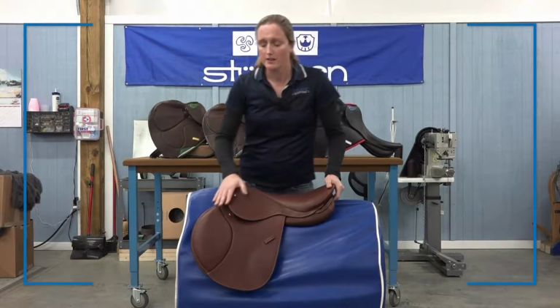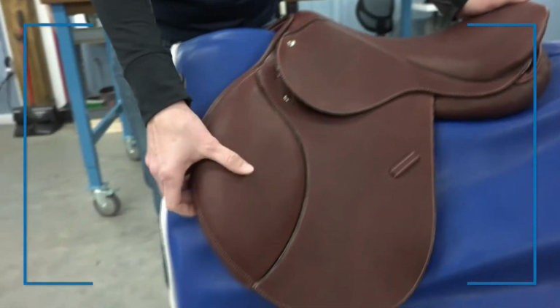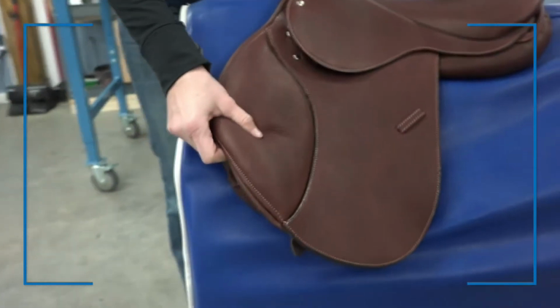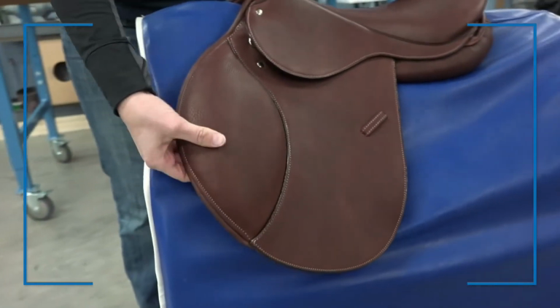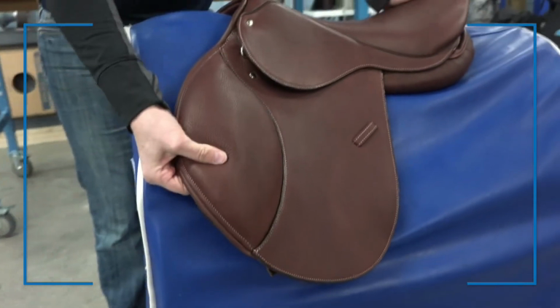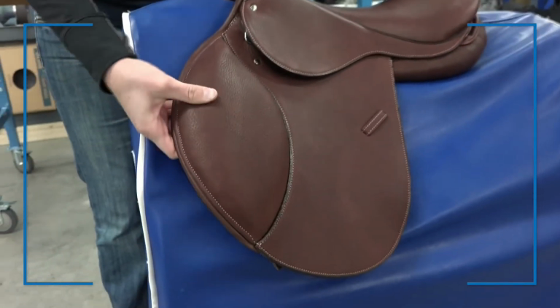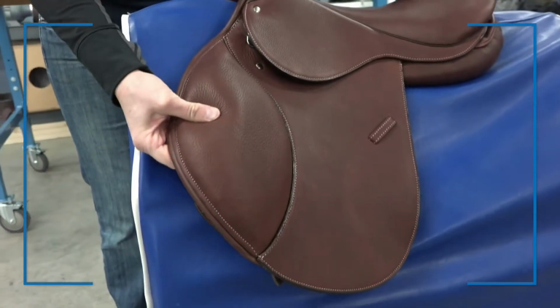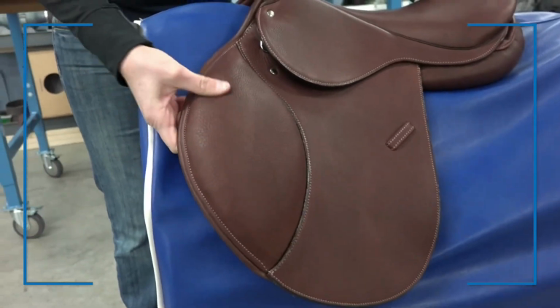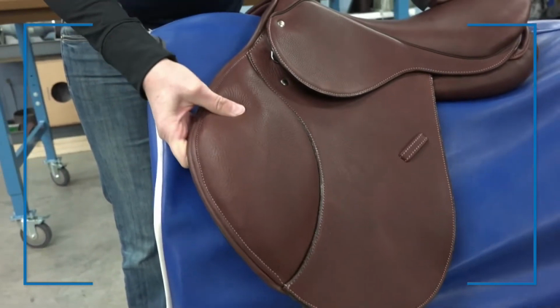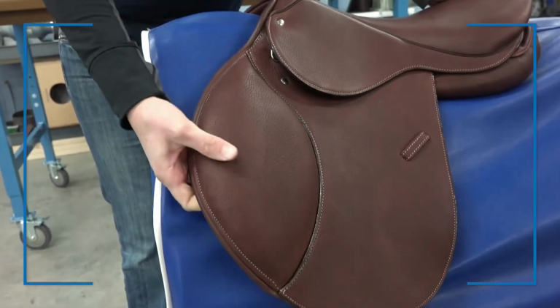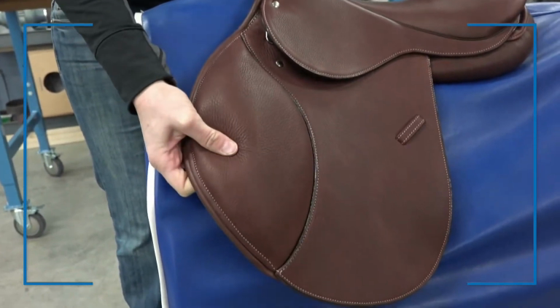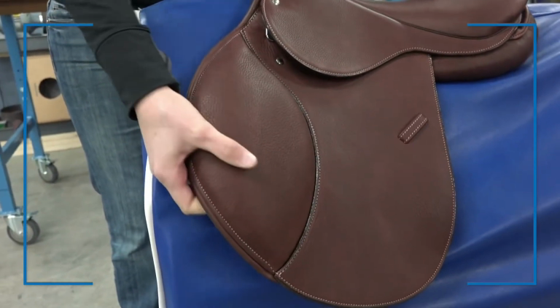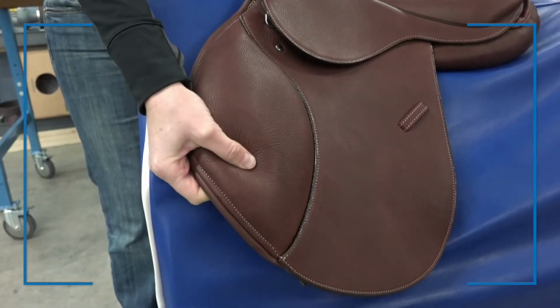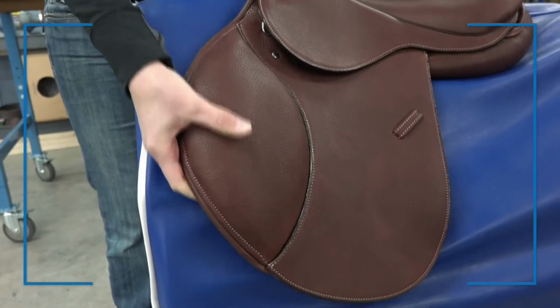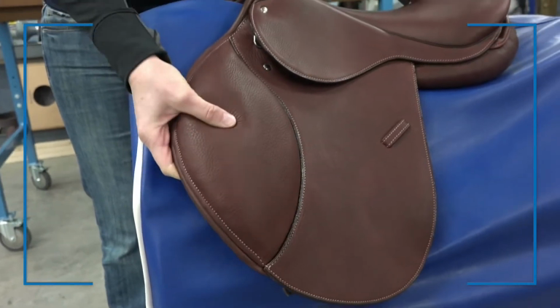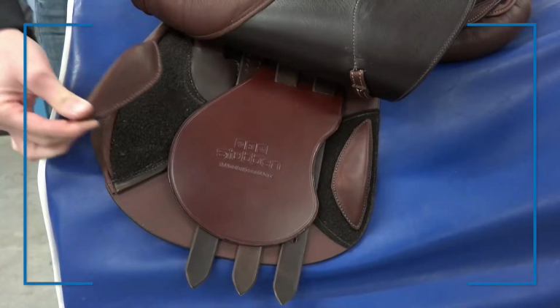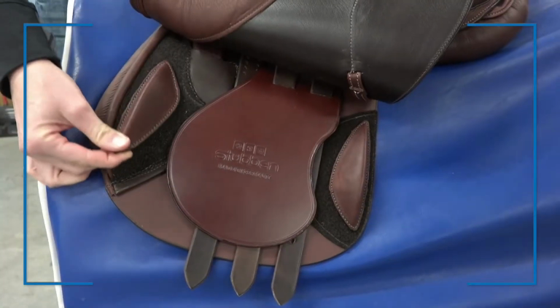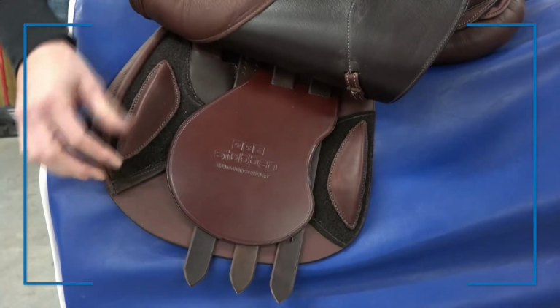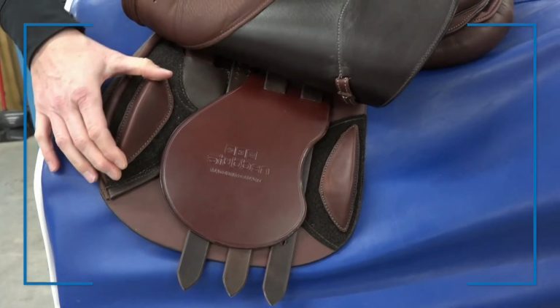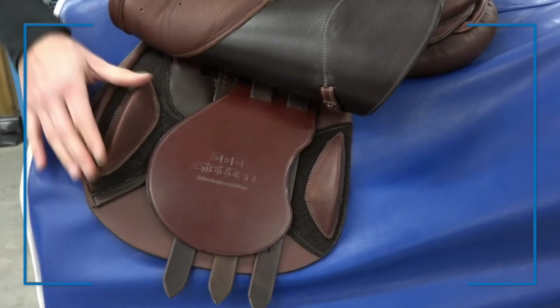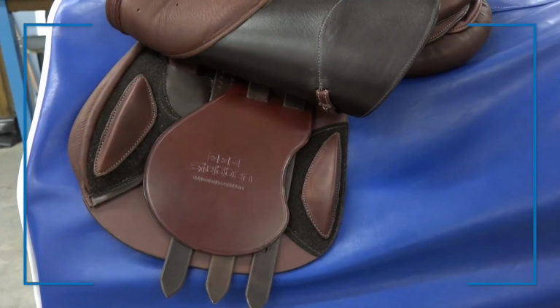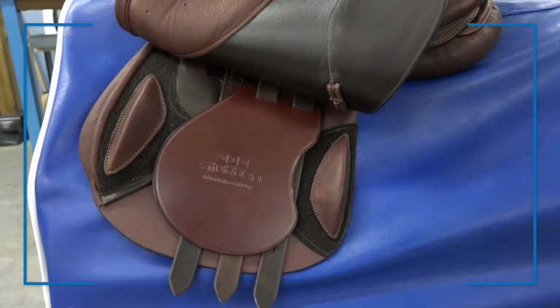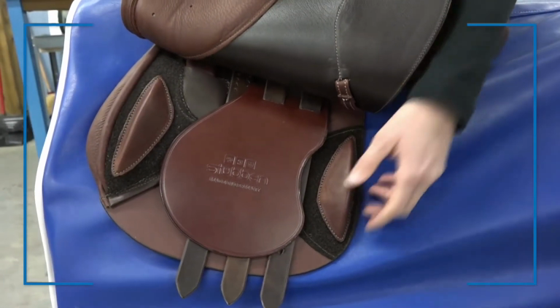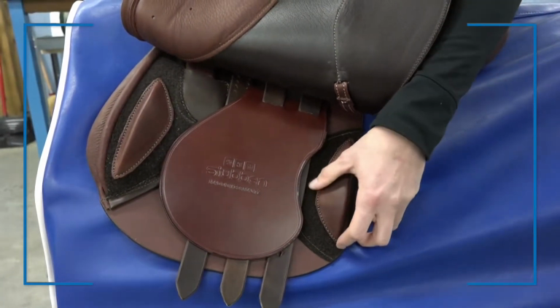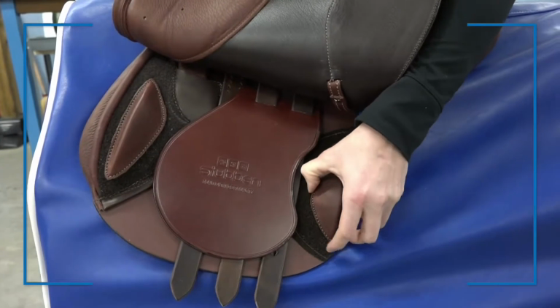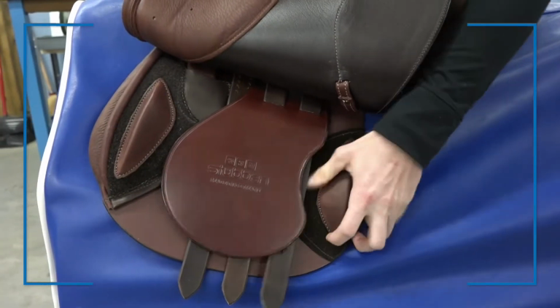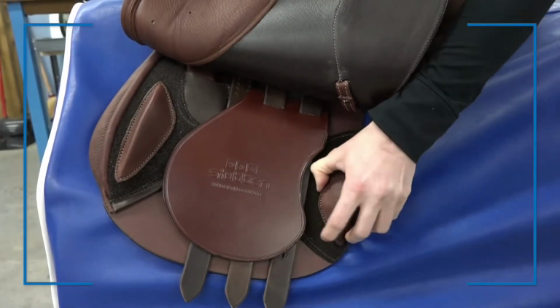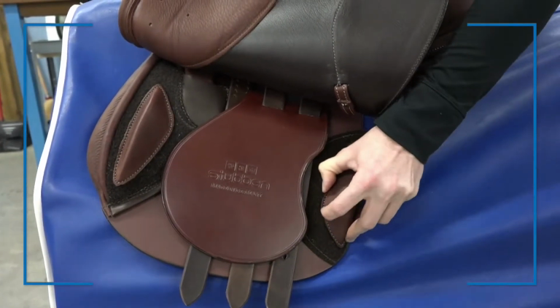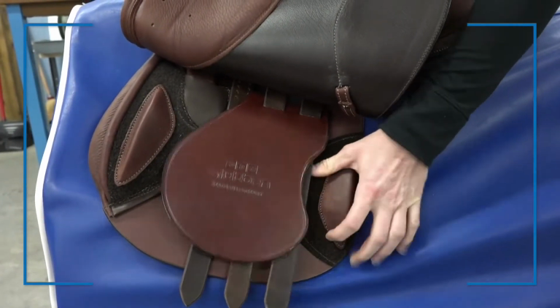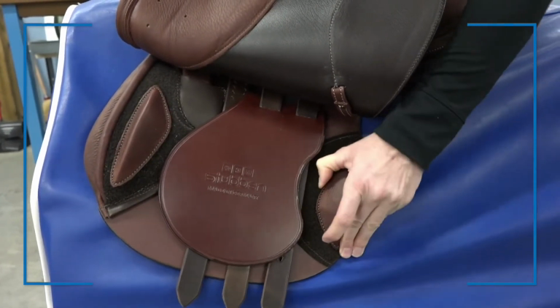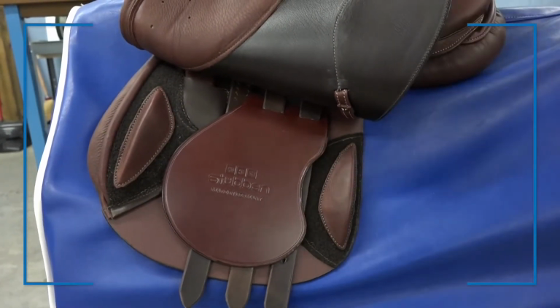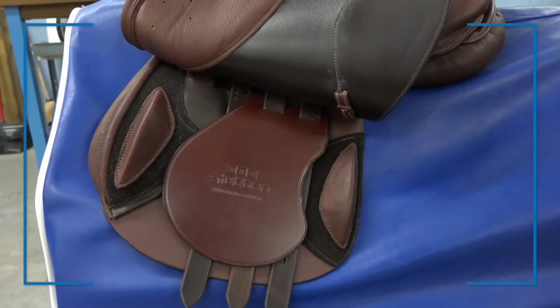The extra soft, molded fronts help keep the flap in place no matter what you and your horse are doing. The Ascend comes with Velcro blocks that allow the rider to choose their desired level of security with multiple sizes, shapes, and placements.